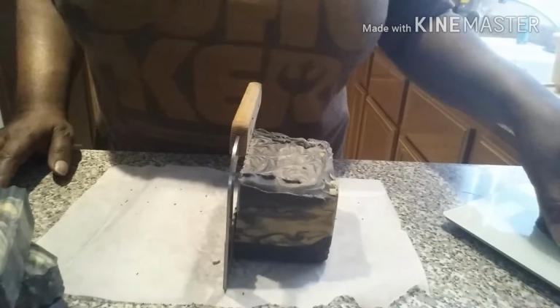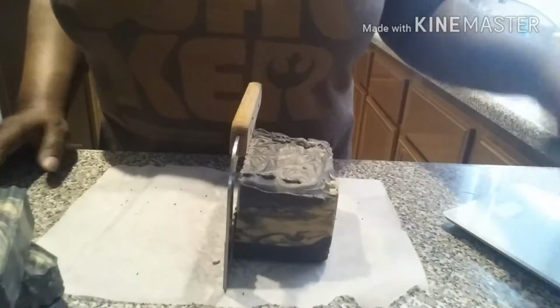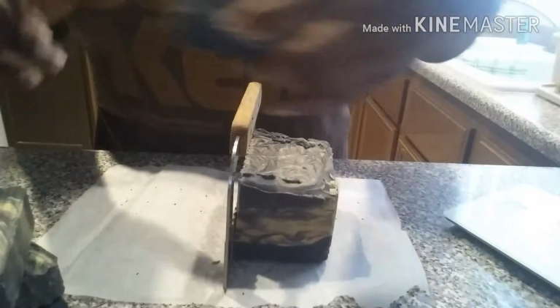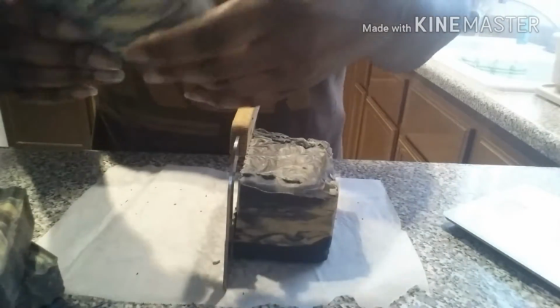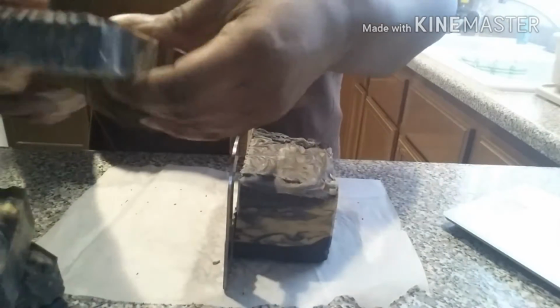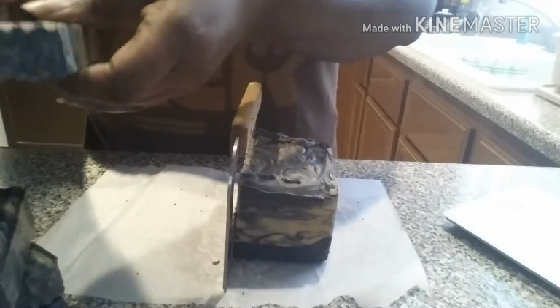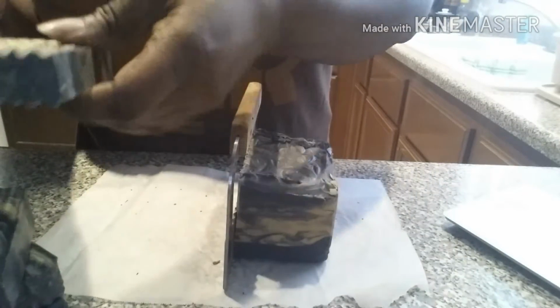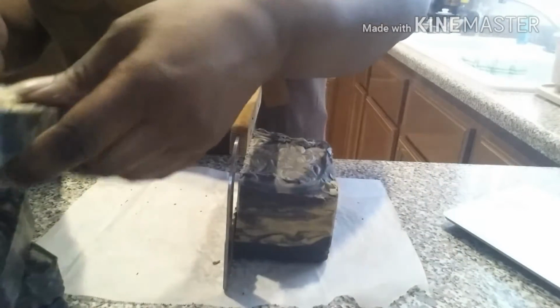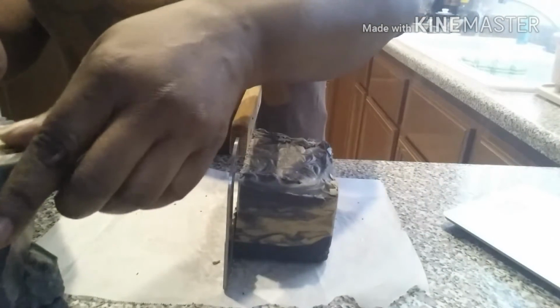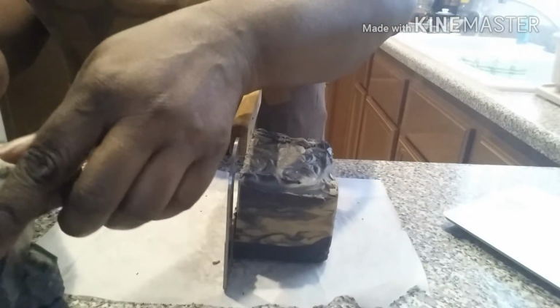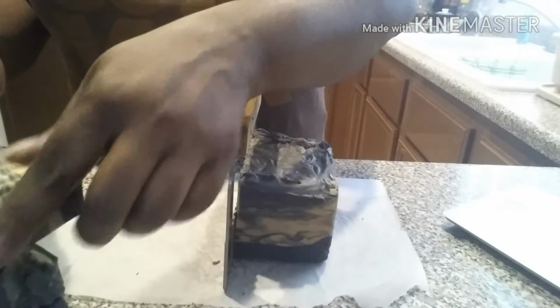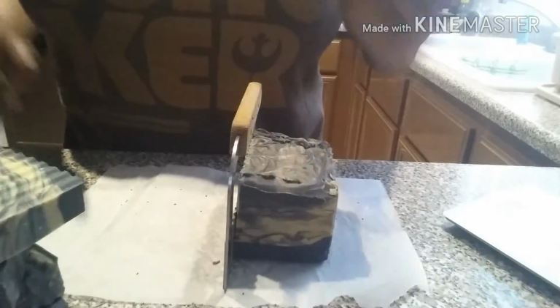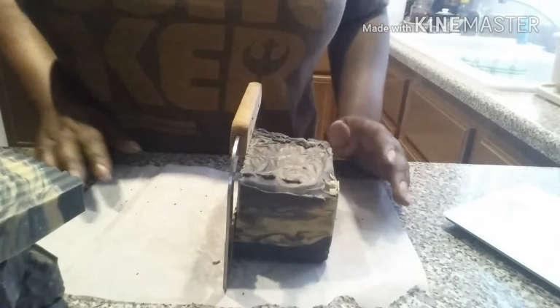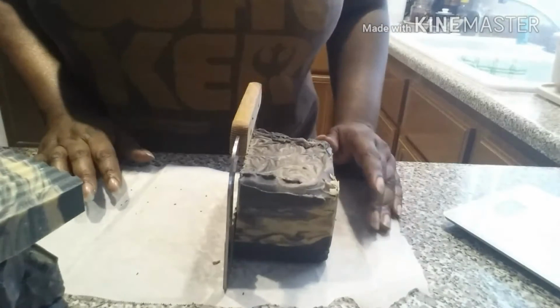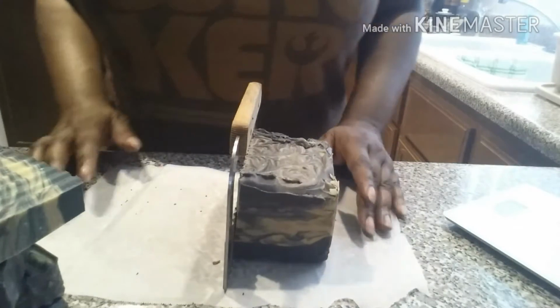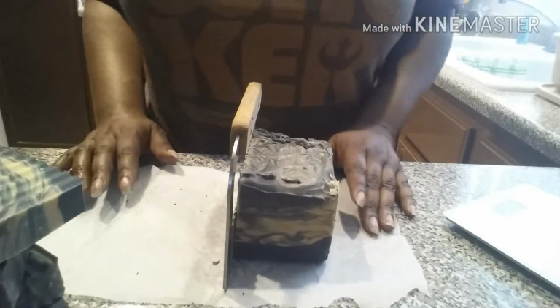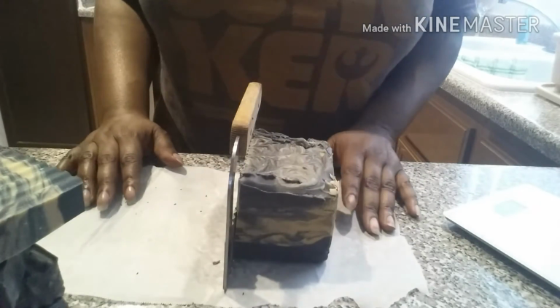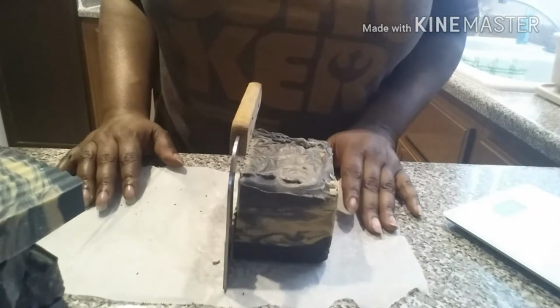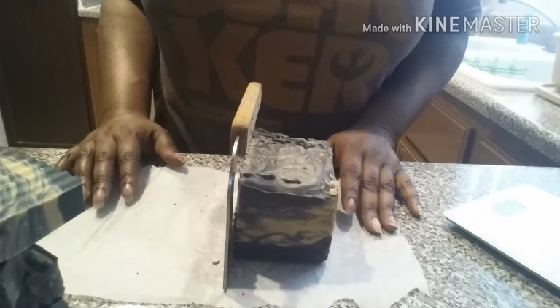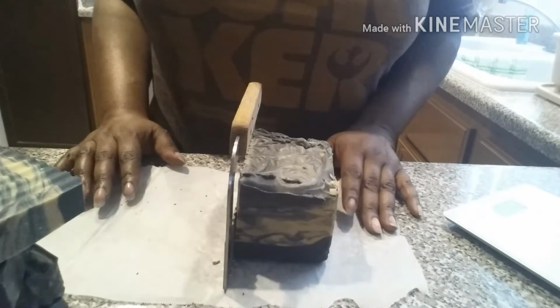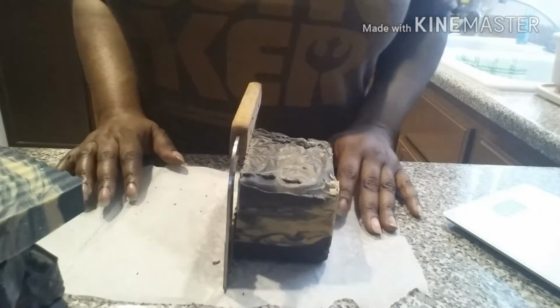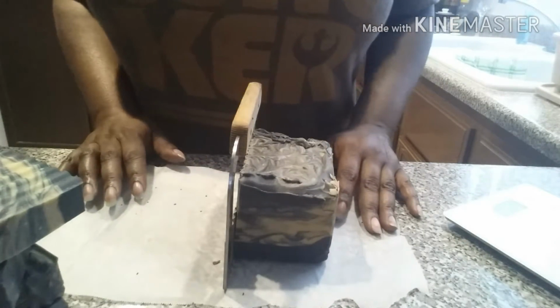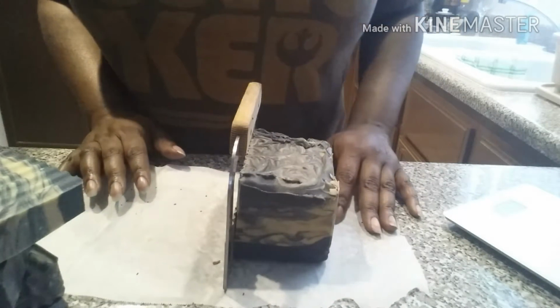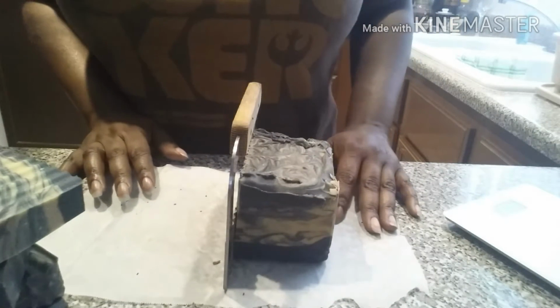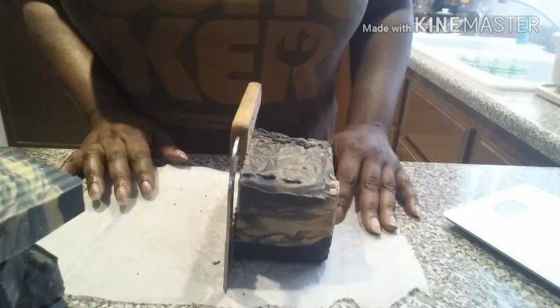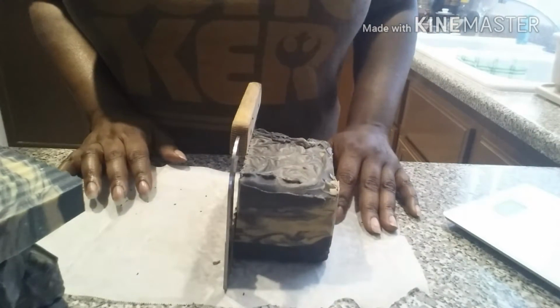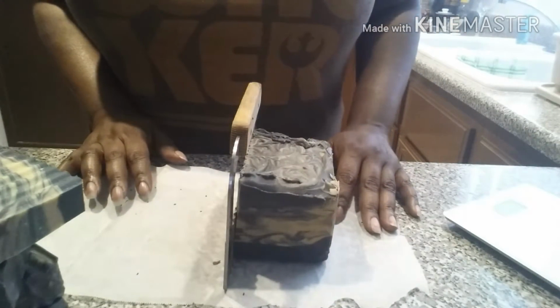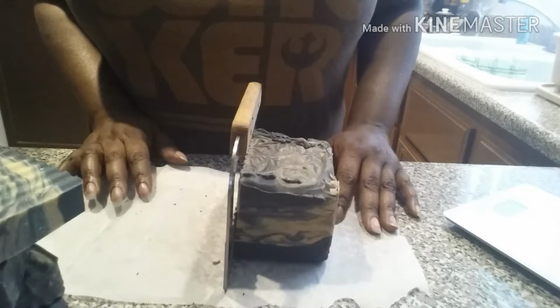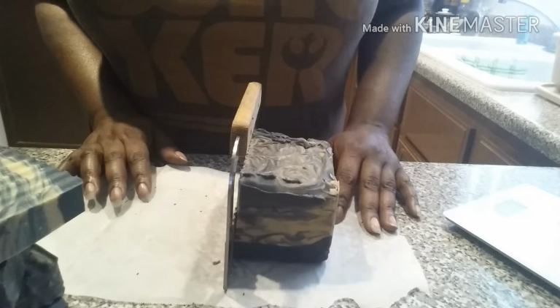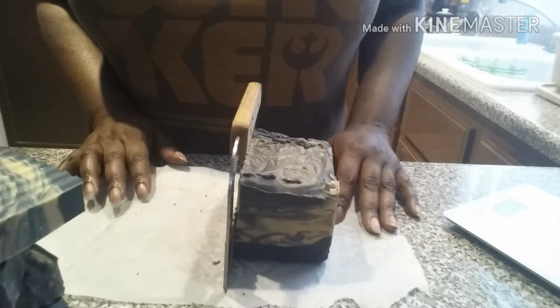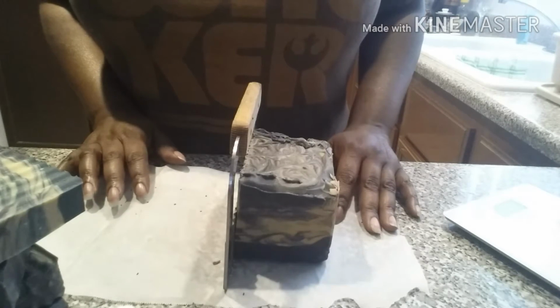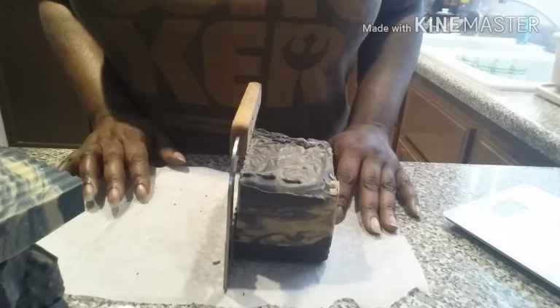Alright, this is A.D. Ramsey of Davida Handcraft Soap. Please like and subscribe to my YouTube channel. Thank you.